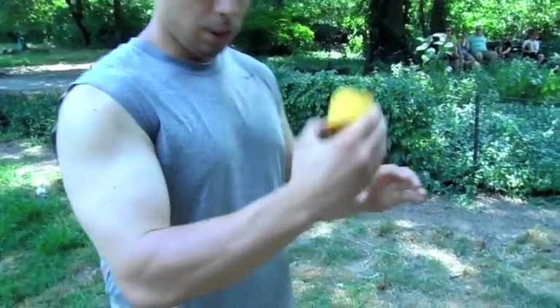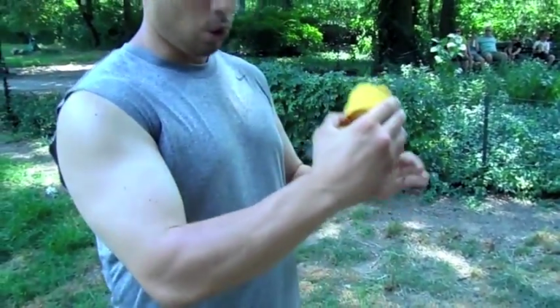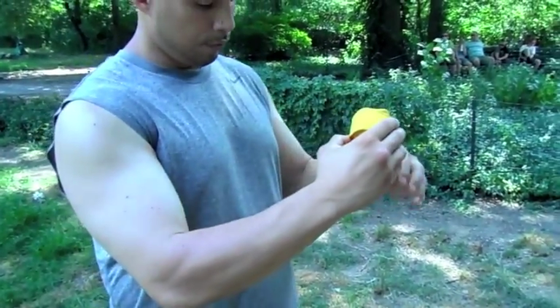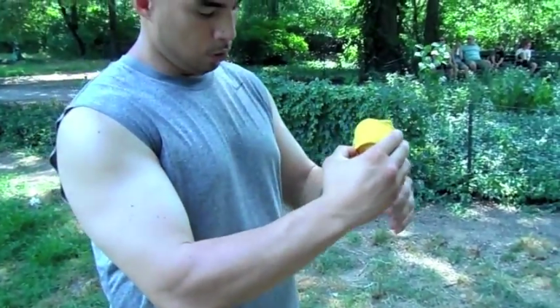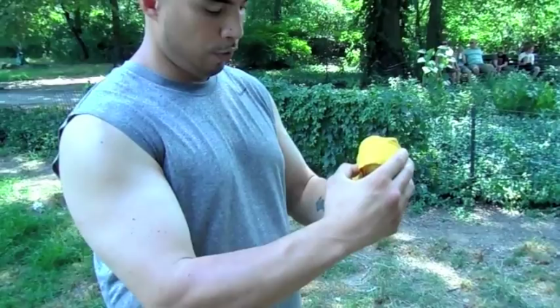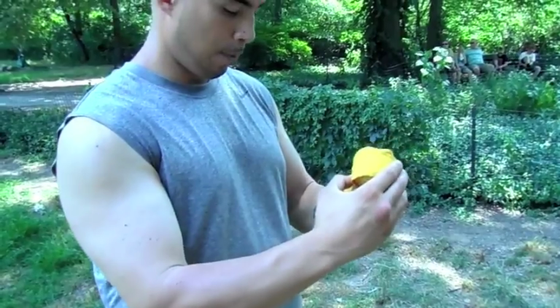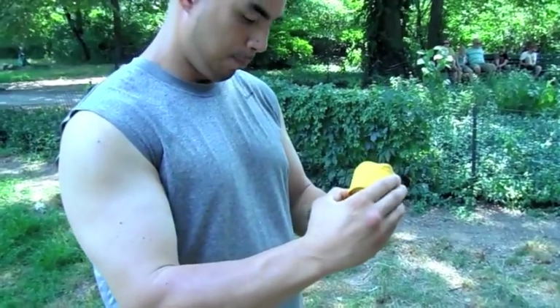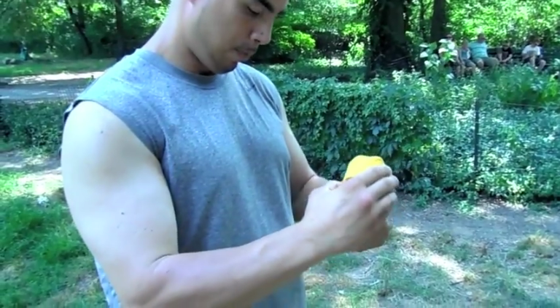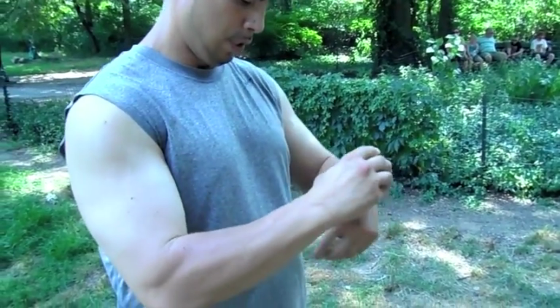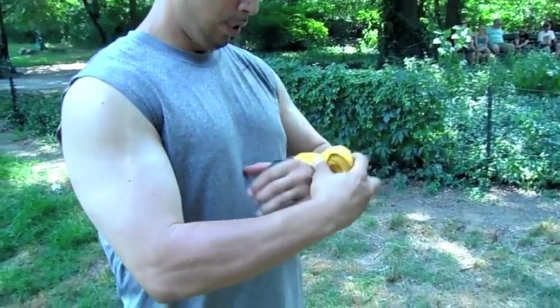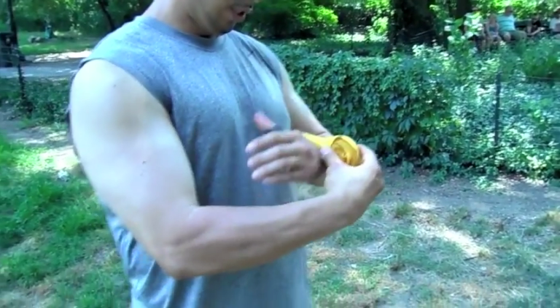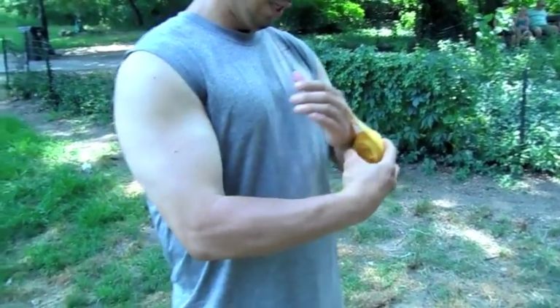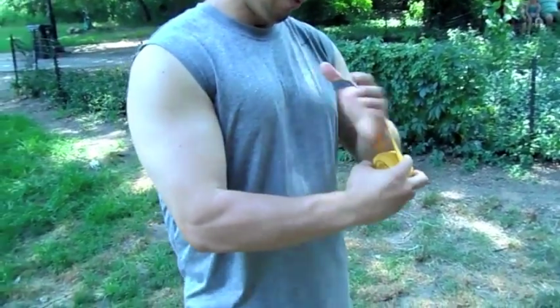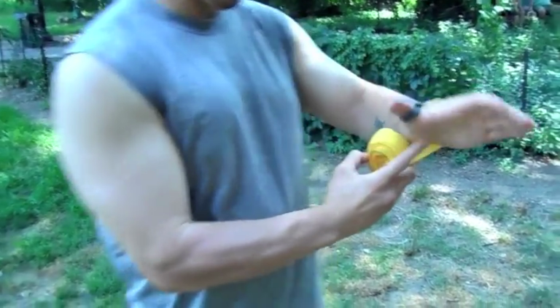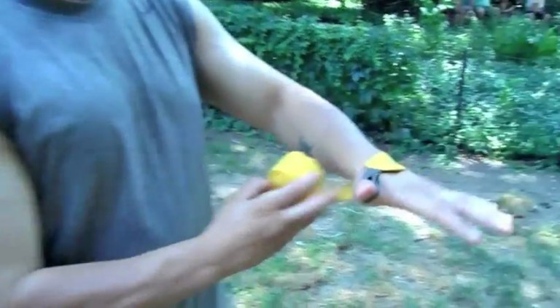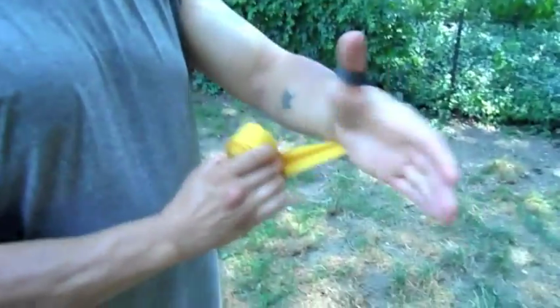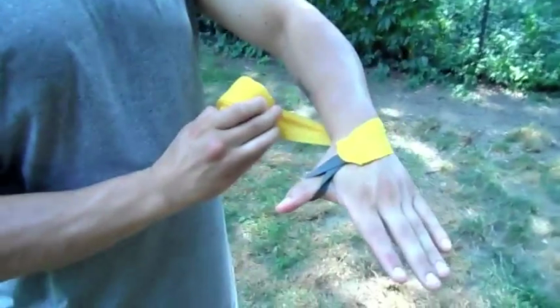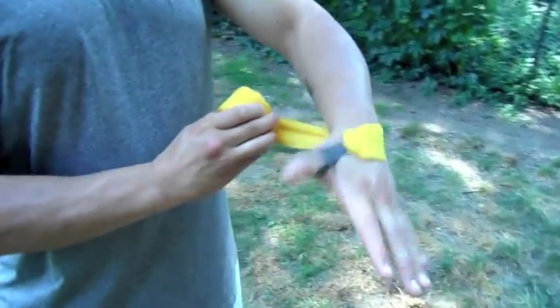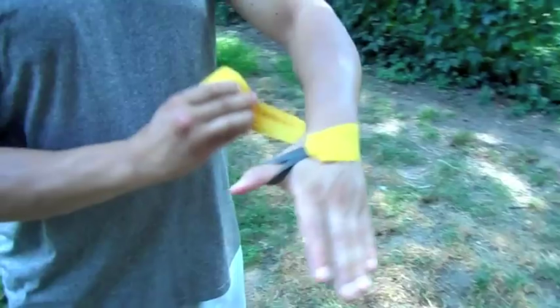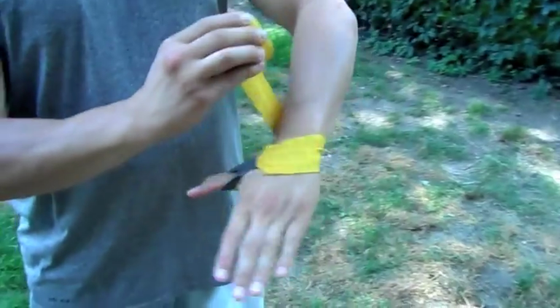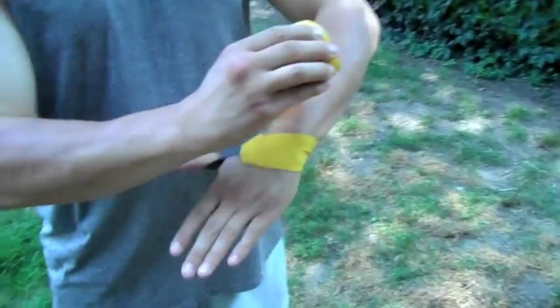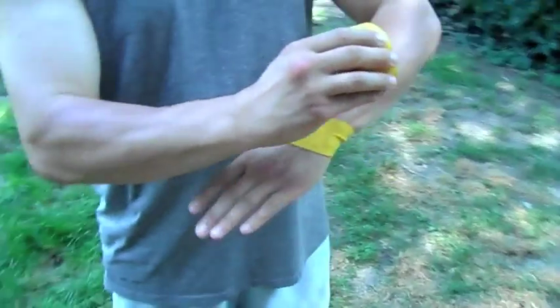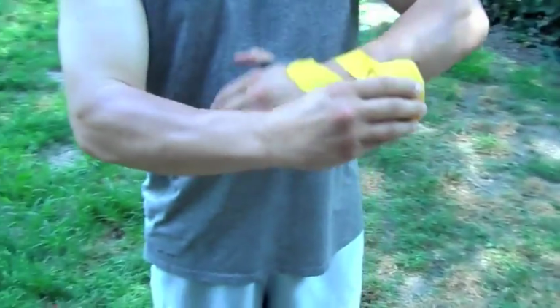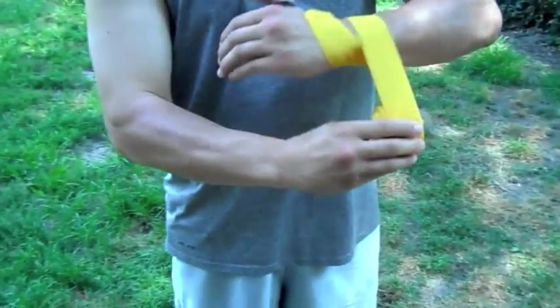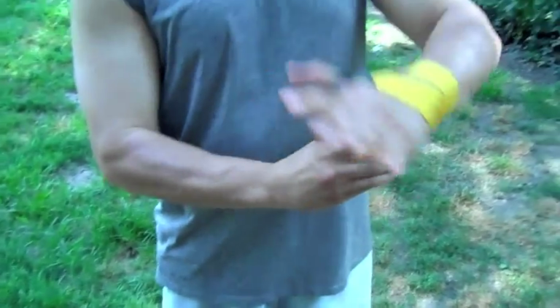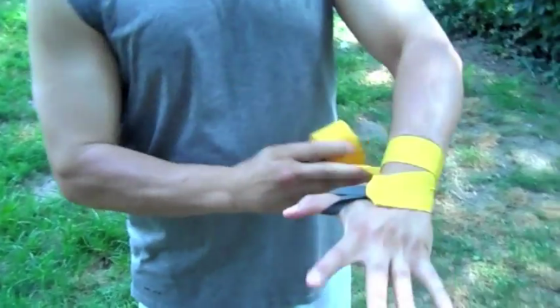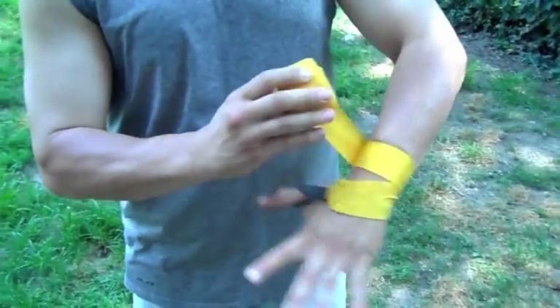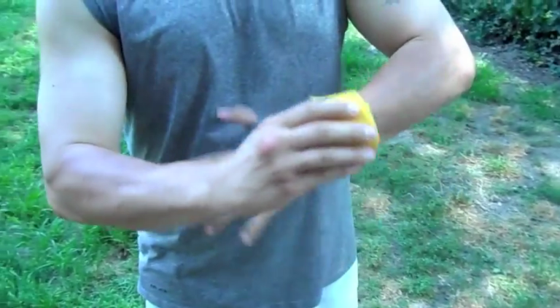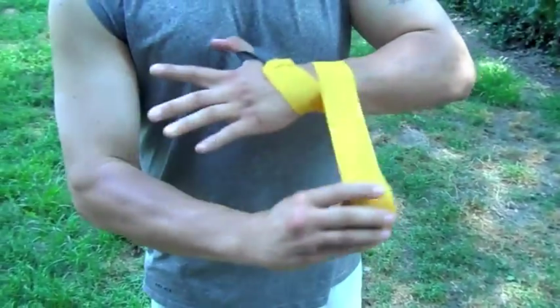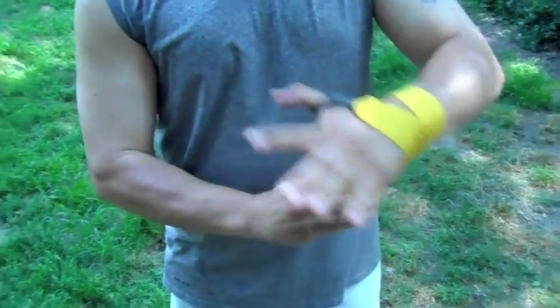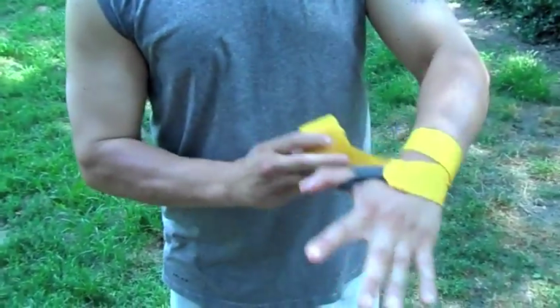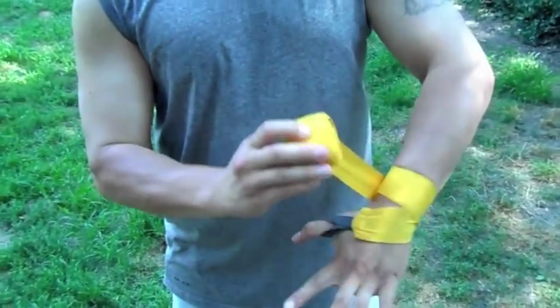You're going to start off going around your thumb. Then you want to start off high on the wrist. You want to do a couple times around the wrist.